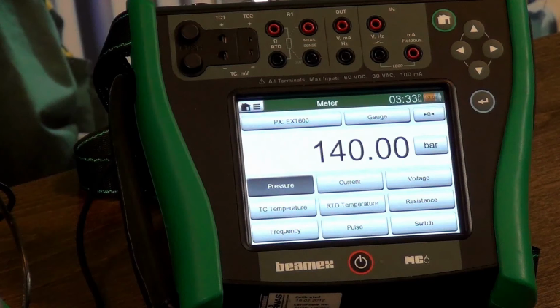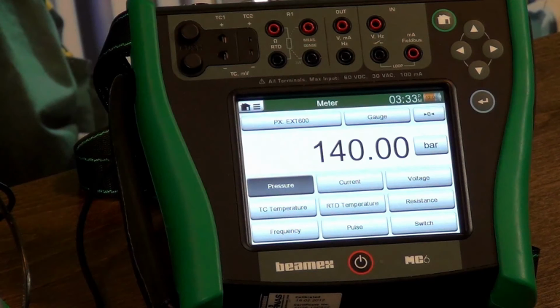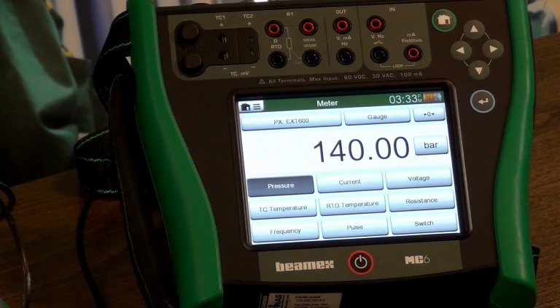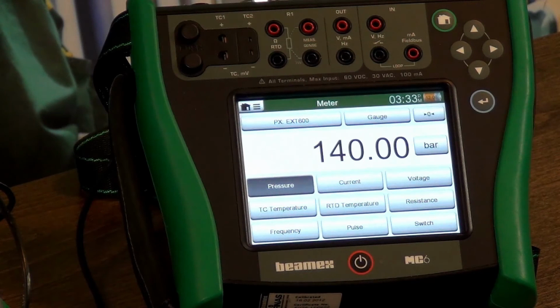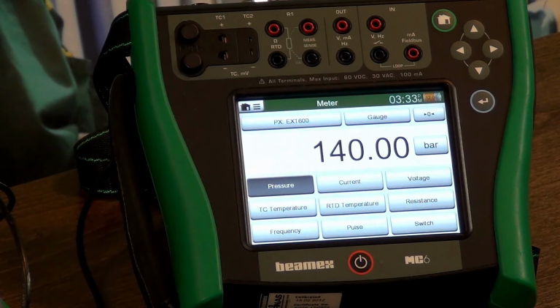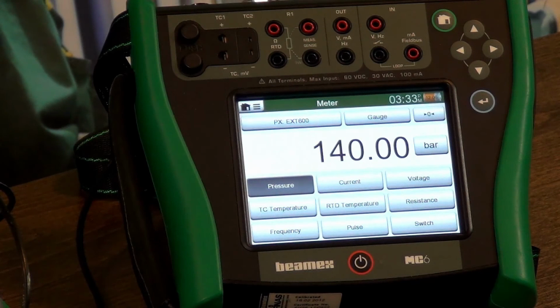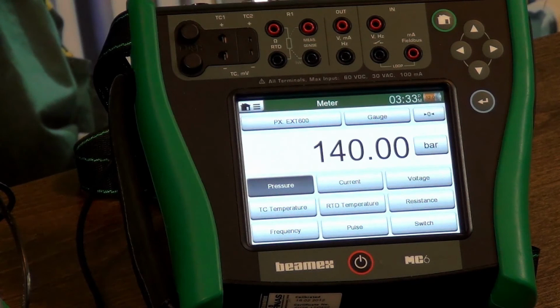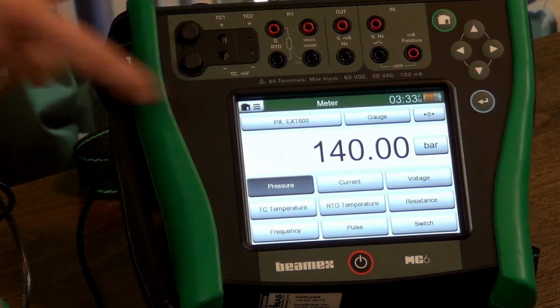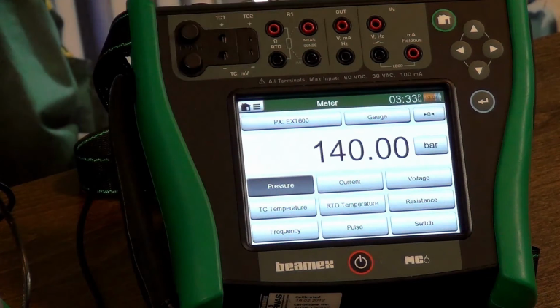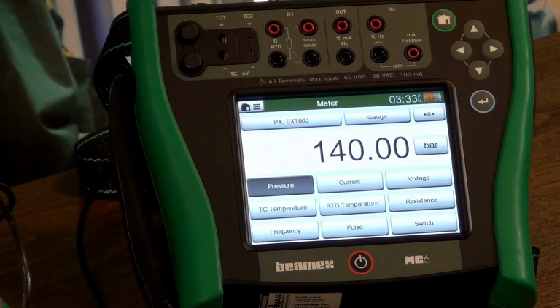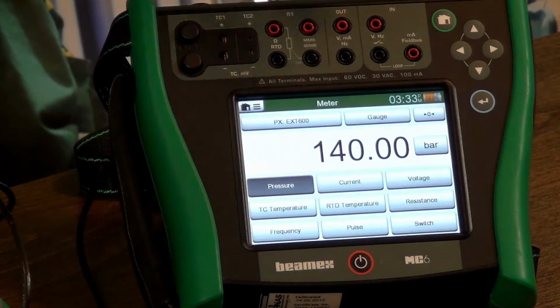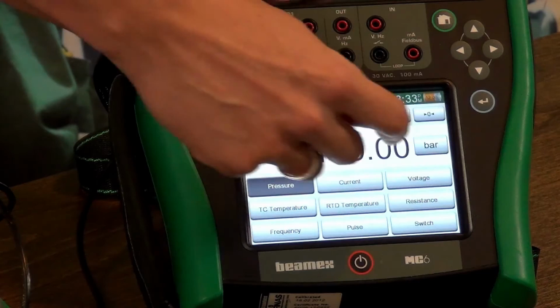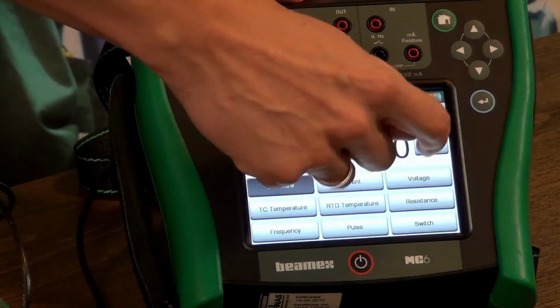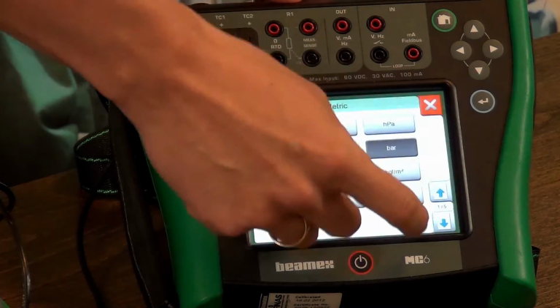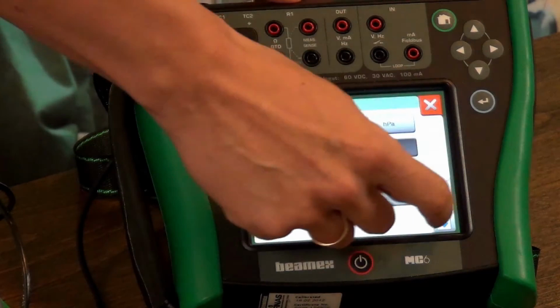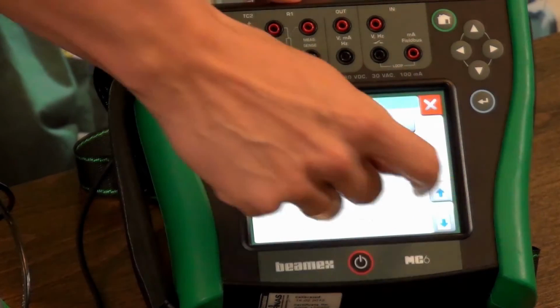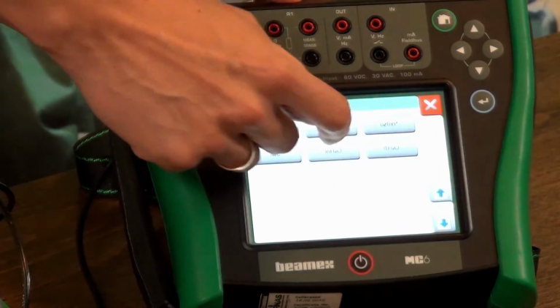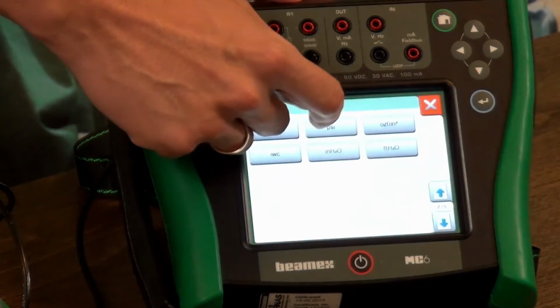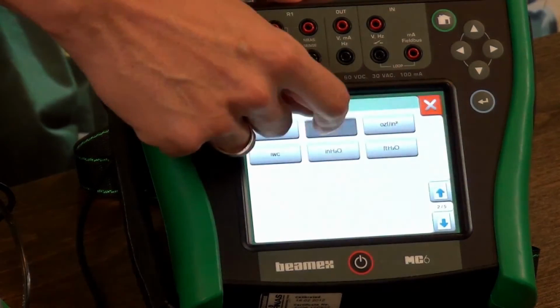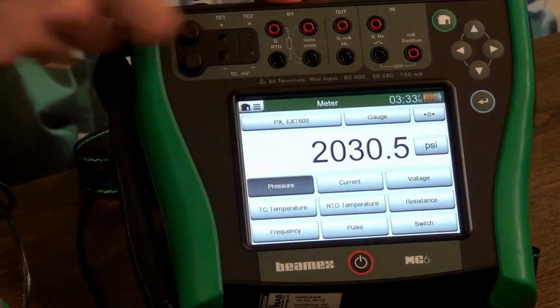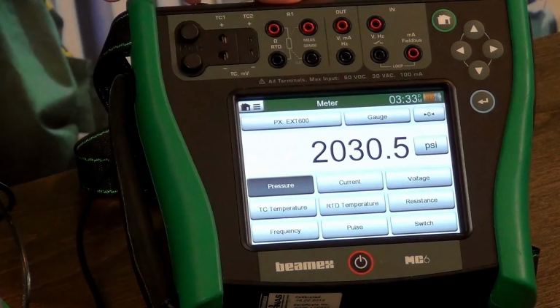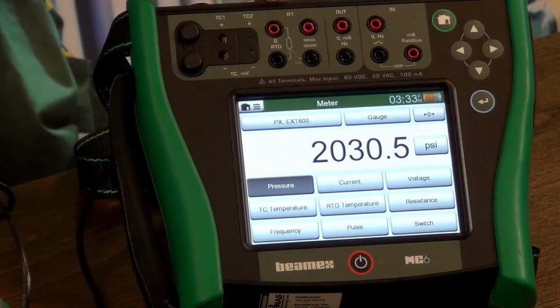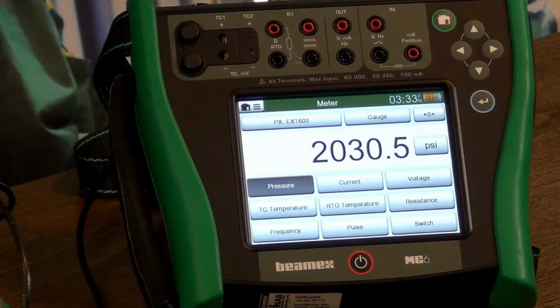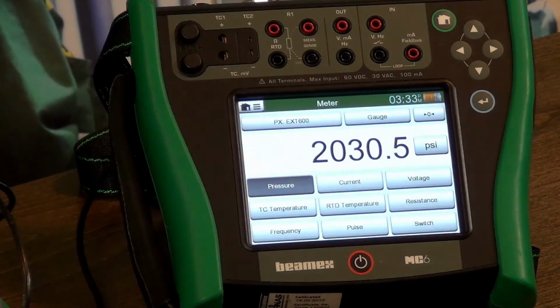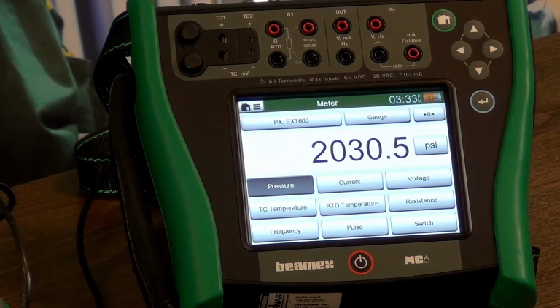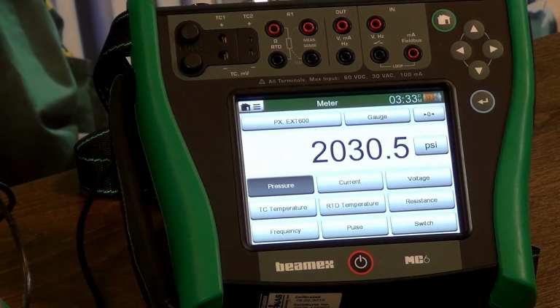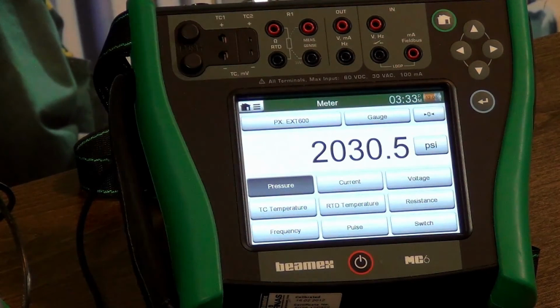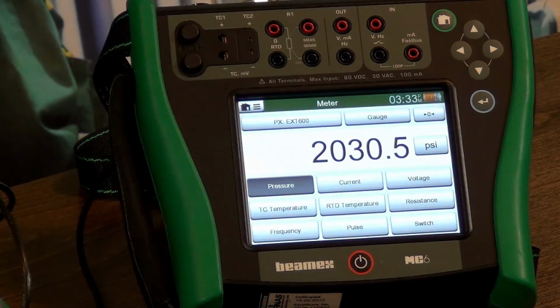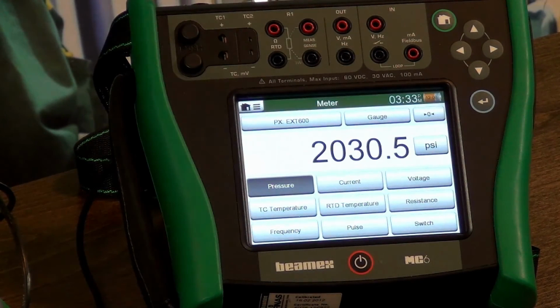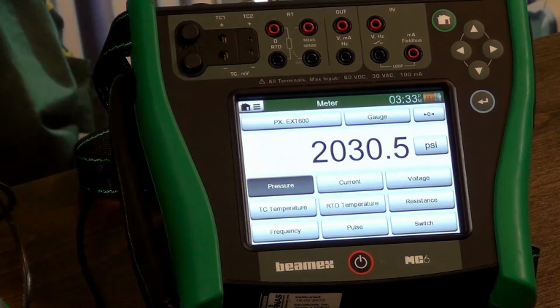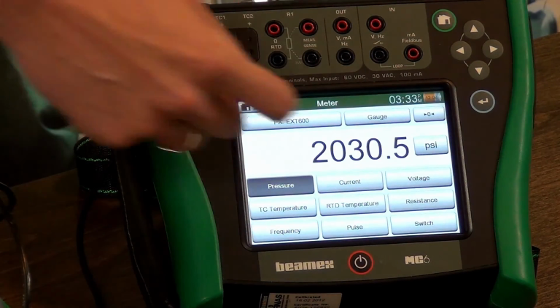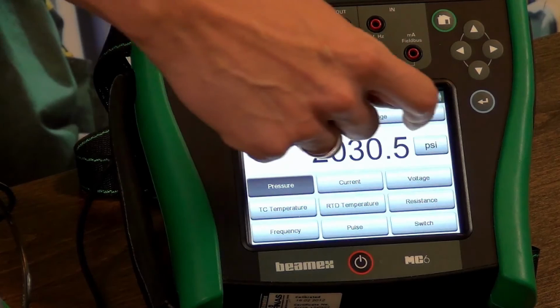We've just reached 140 bar. Let me show you what that is in PSI. So we've just achieved 2000 PSI.